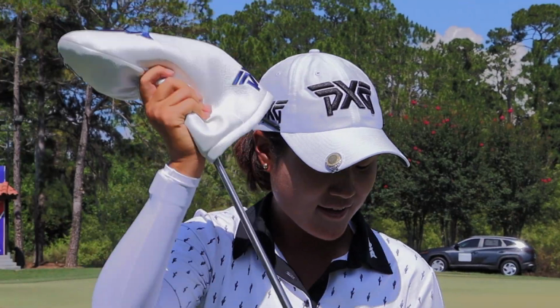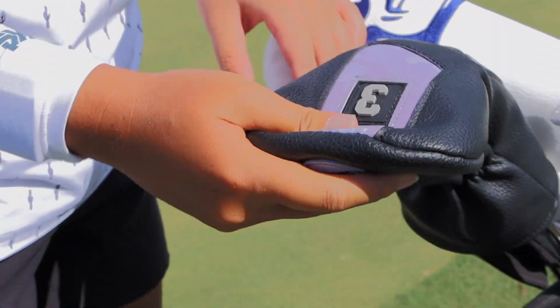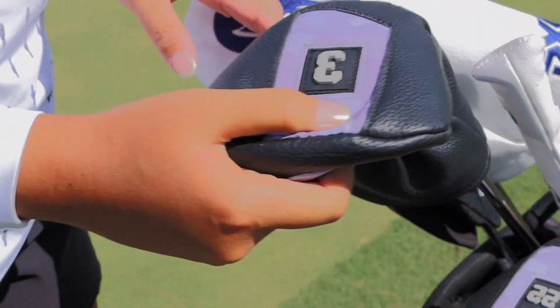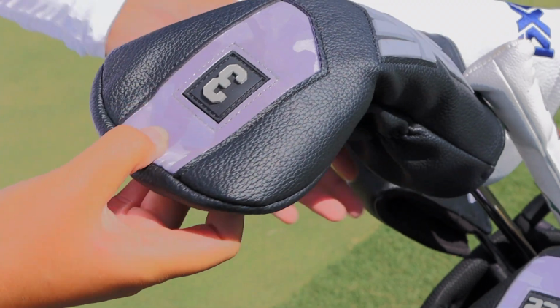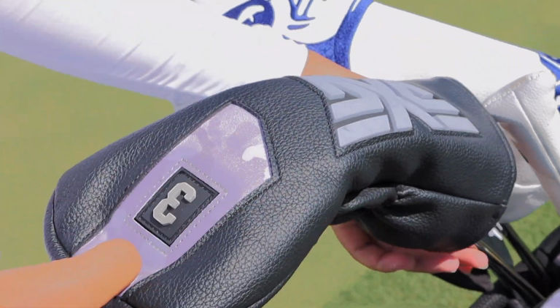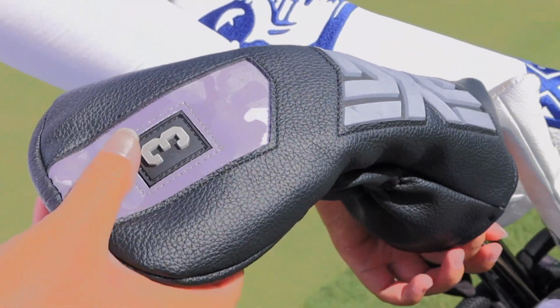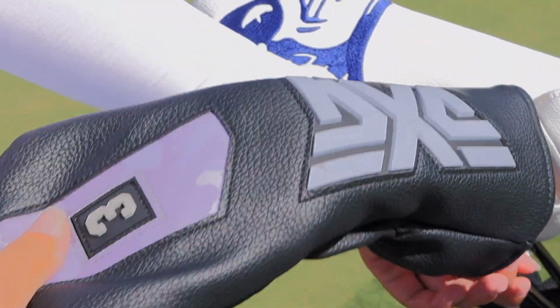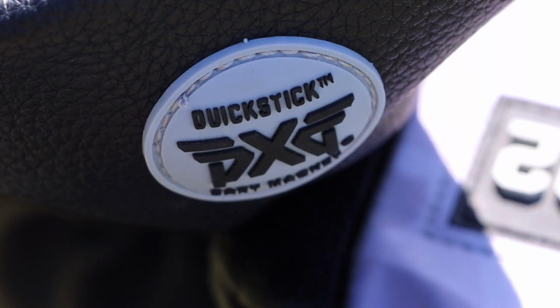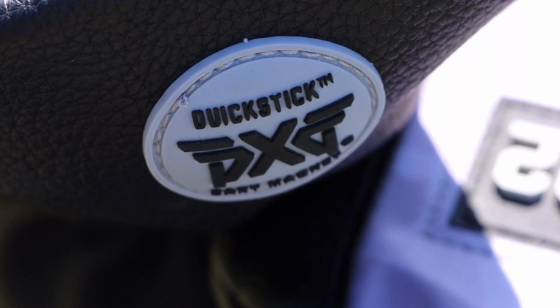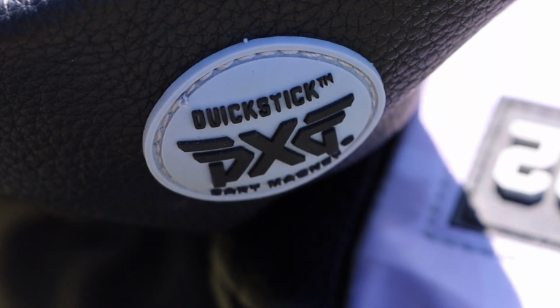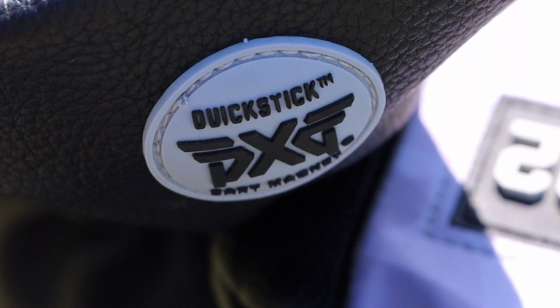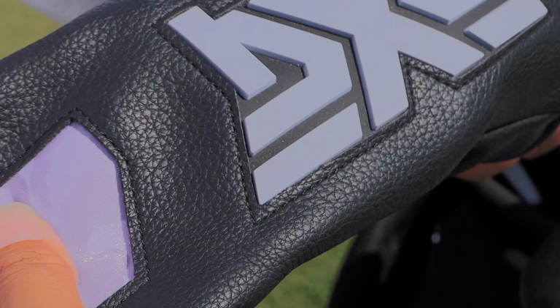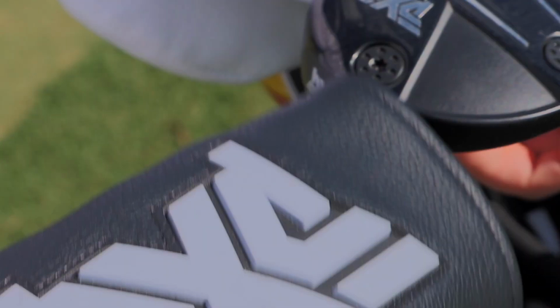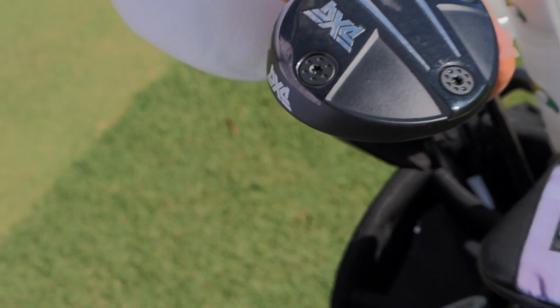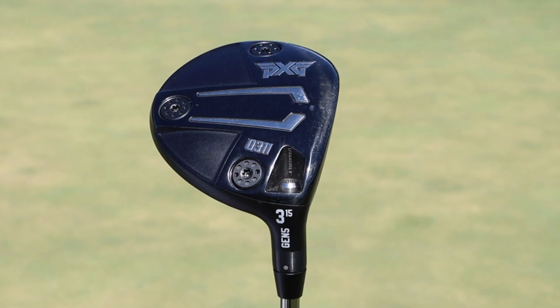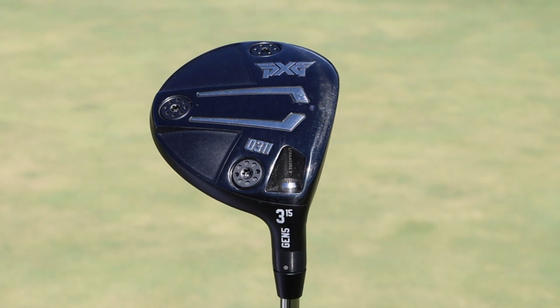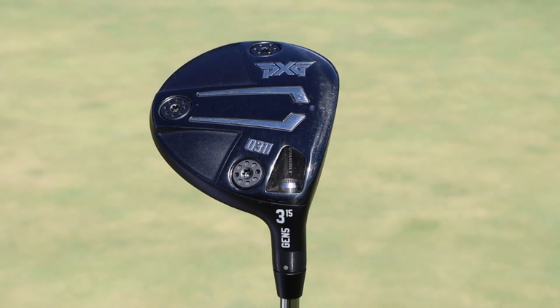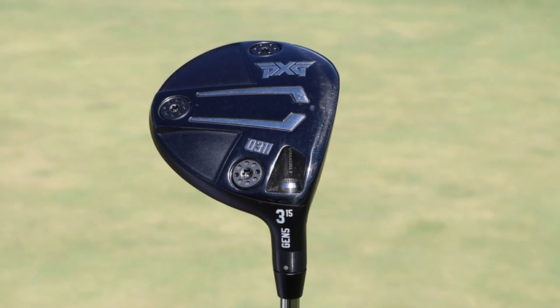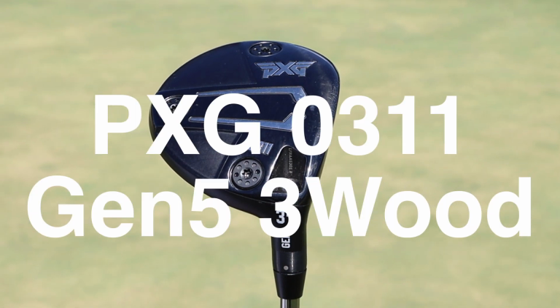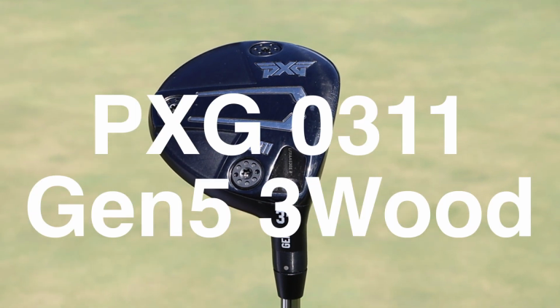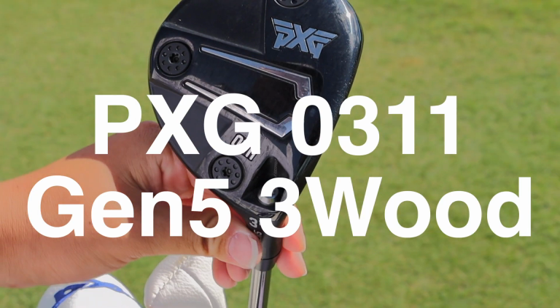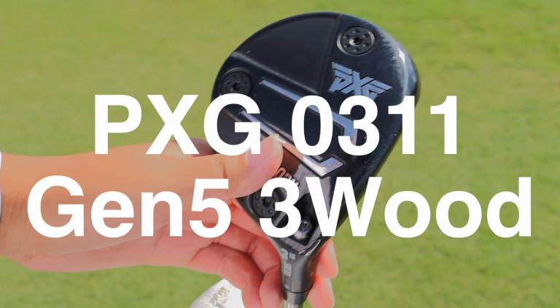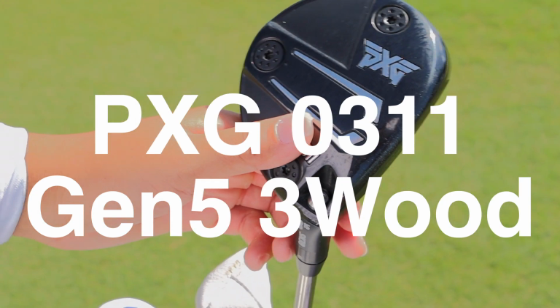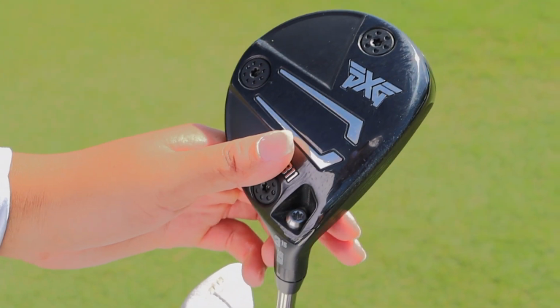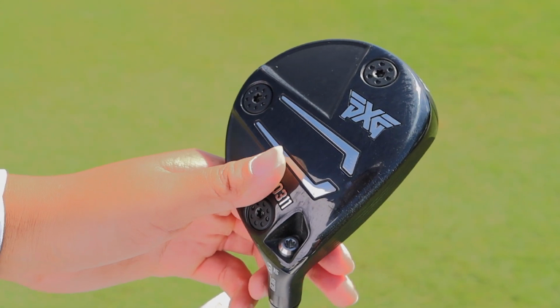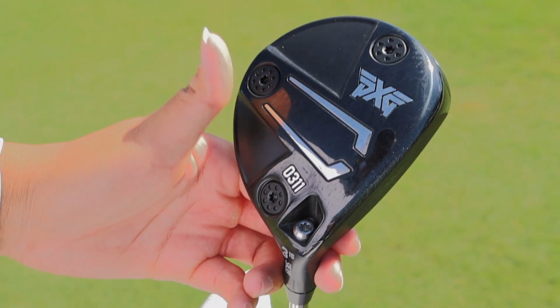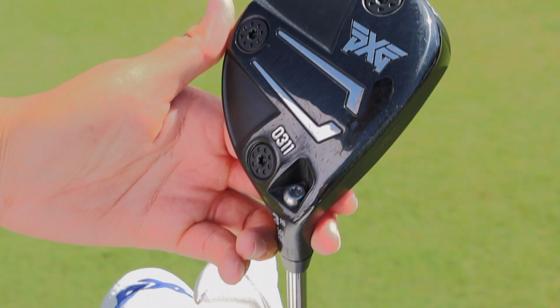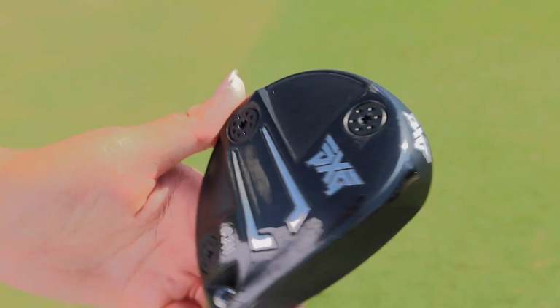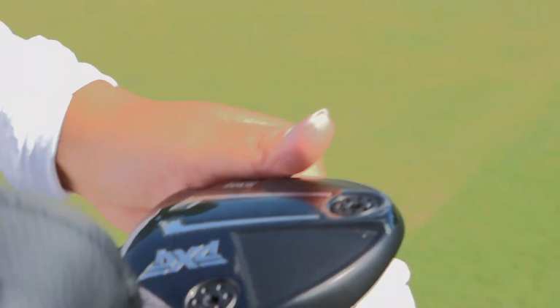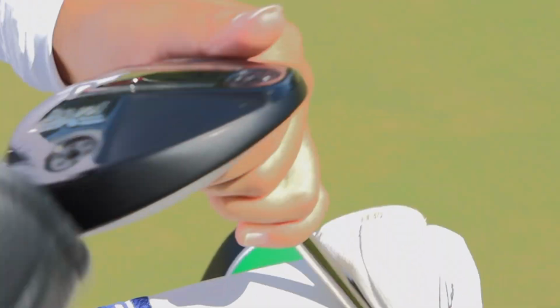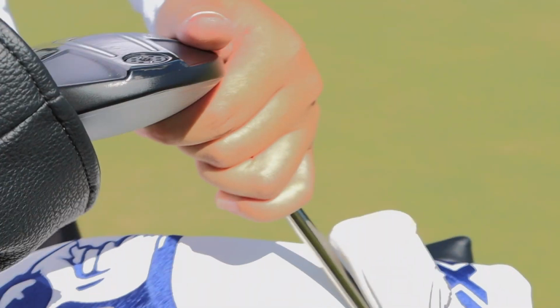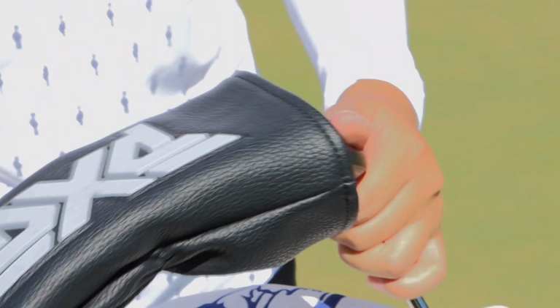And here's our three wood. This is actually the new head covers for the Gen 5 that PXG just gave me. Also using a PXG Gen 5 3-wood, 15 degrees. It's beautiful. Stripe in that one, too.